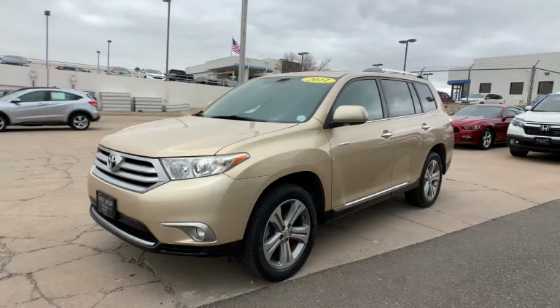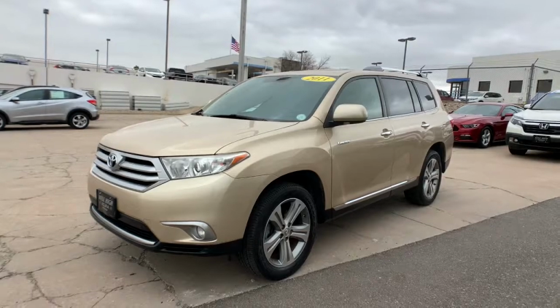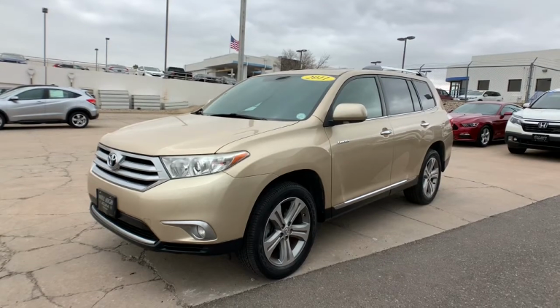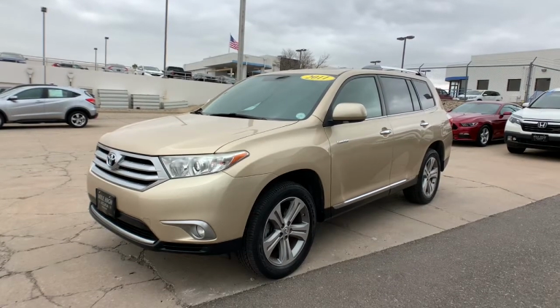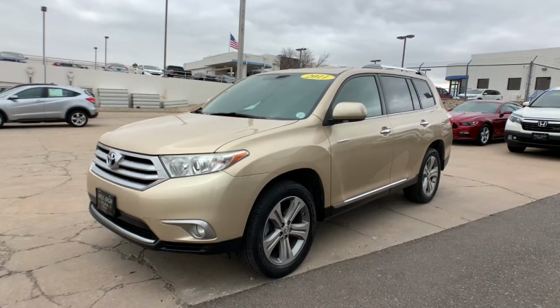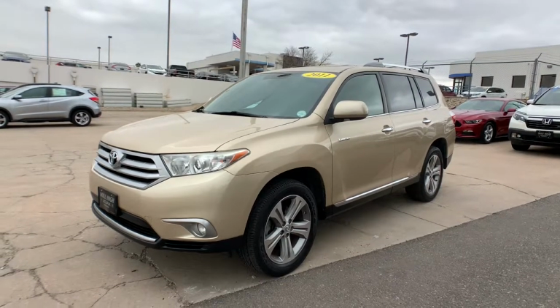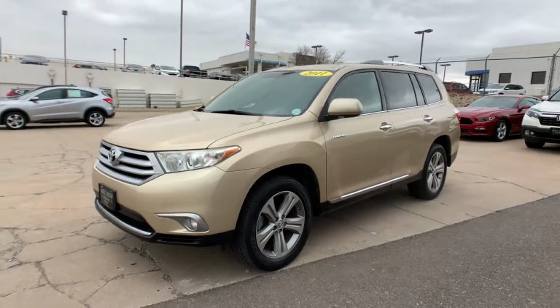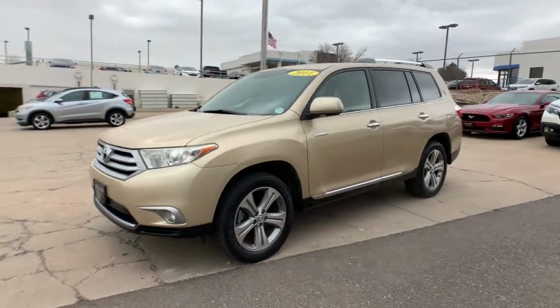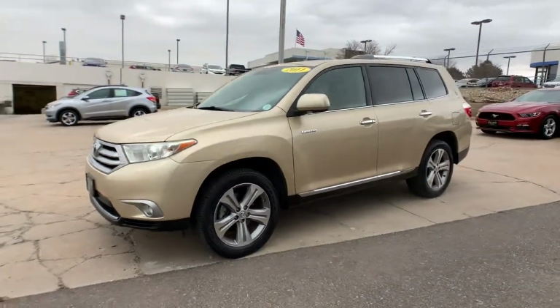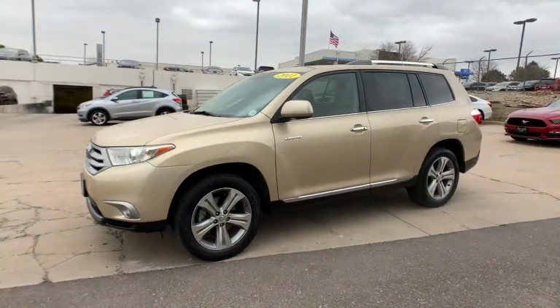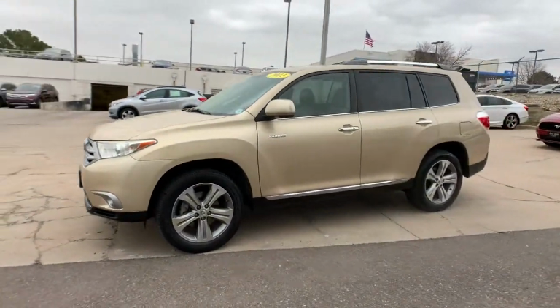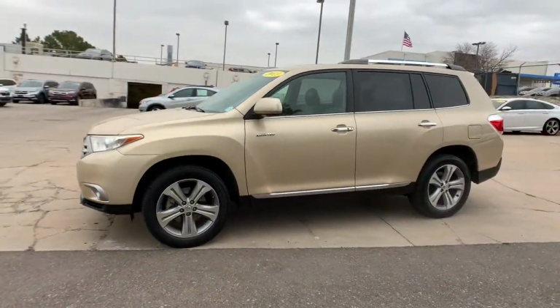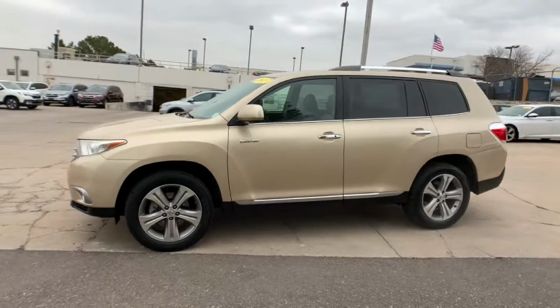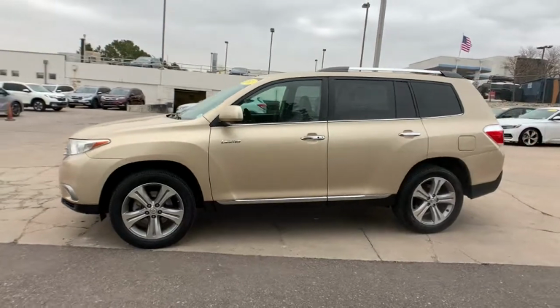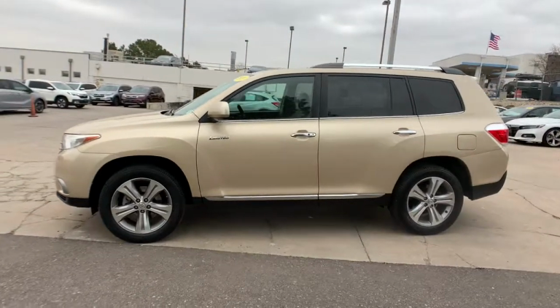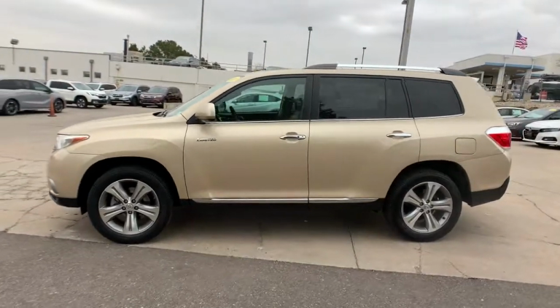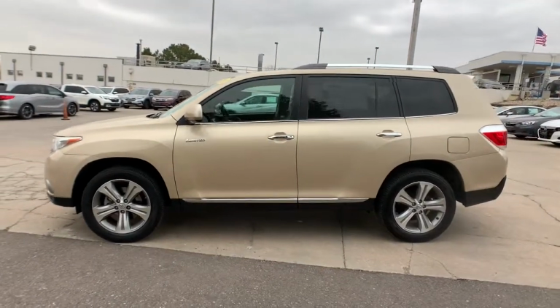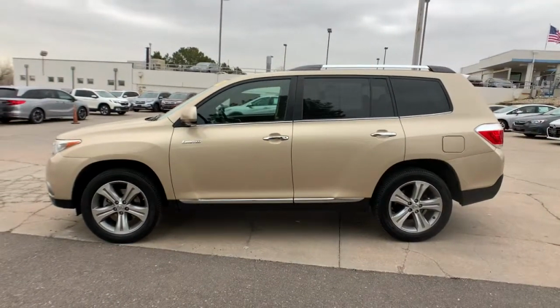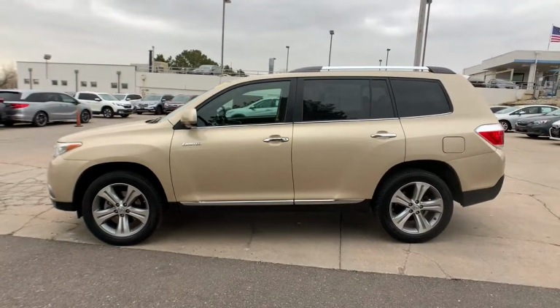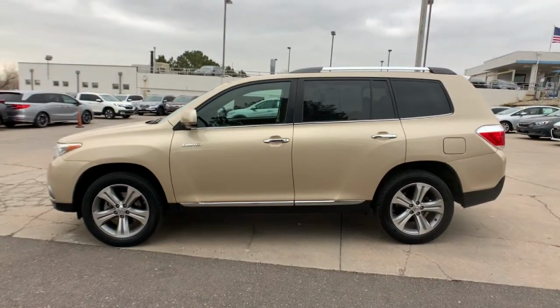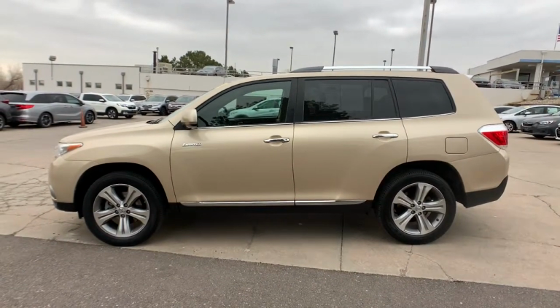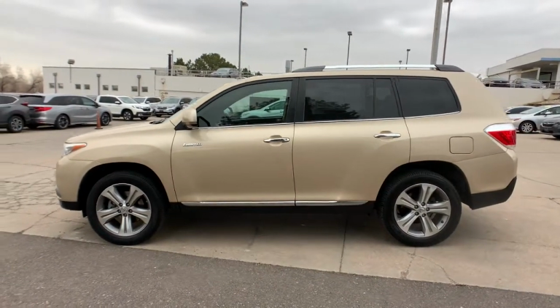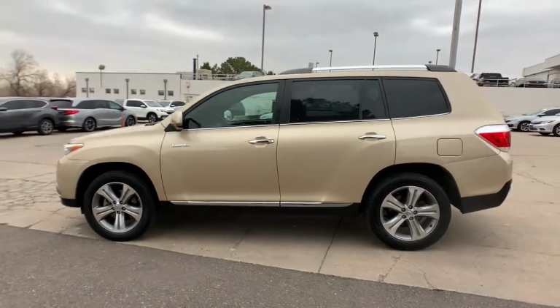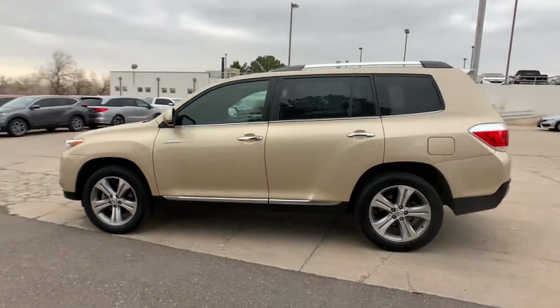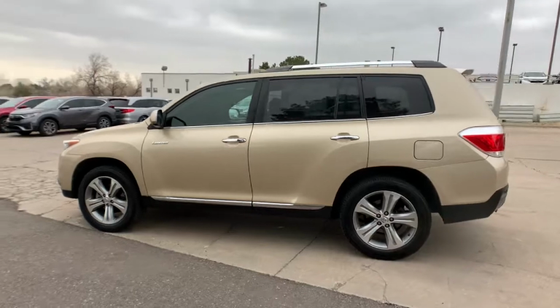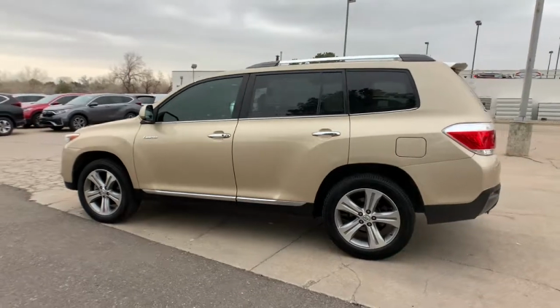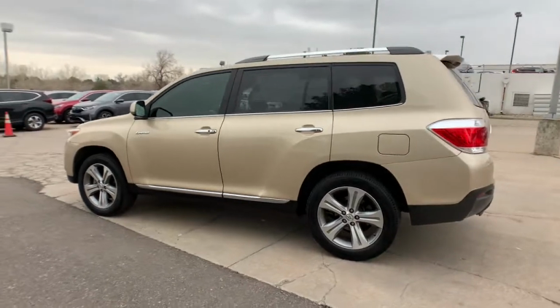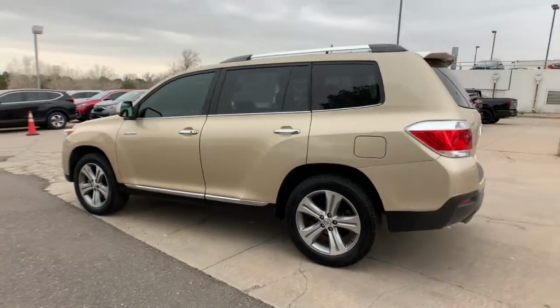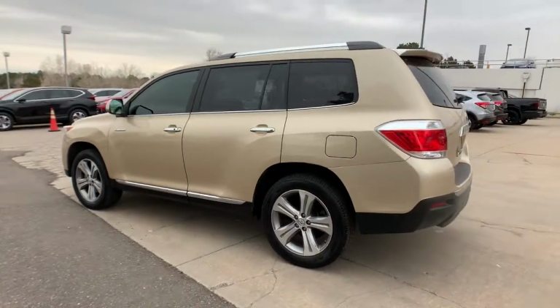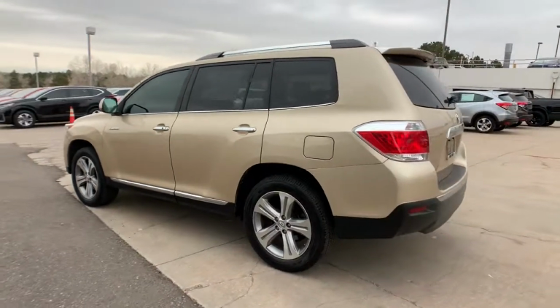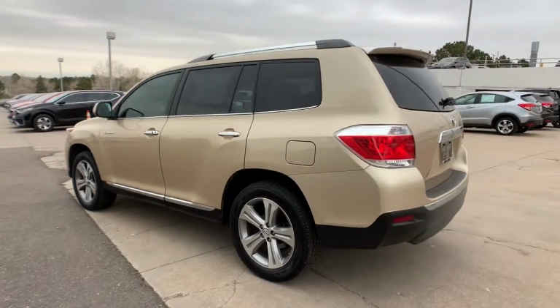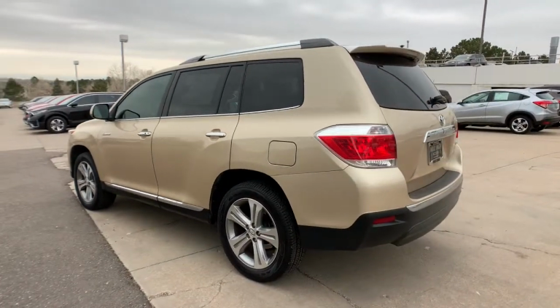Can you see yourself in the 2011 Toyota Highlander? This vehicle still has fewer than 100,000 miles on the clock, so it won't last long. Here's a sleek and sporty Toyota Highlander your family will love.